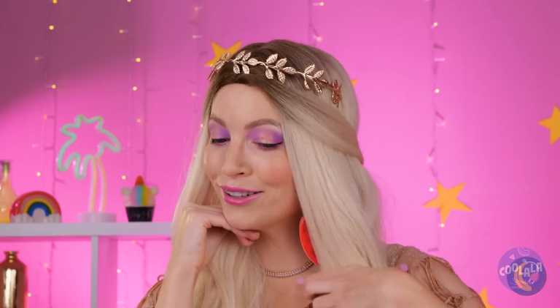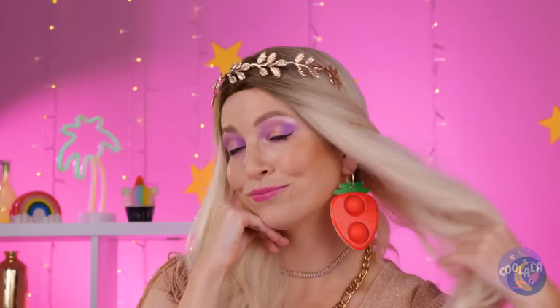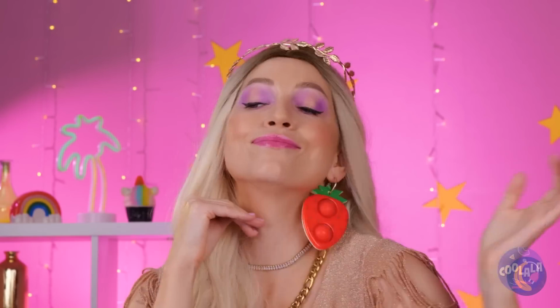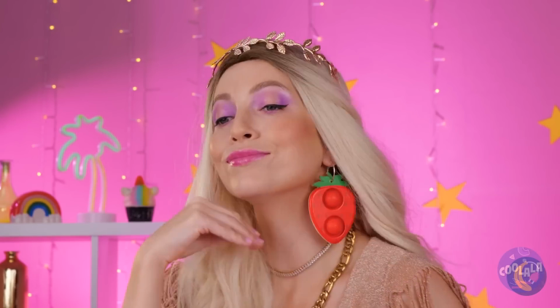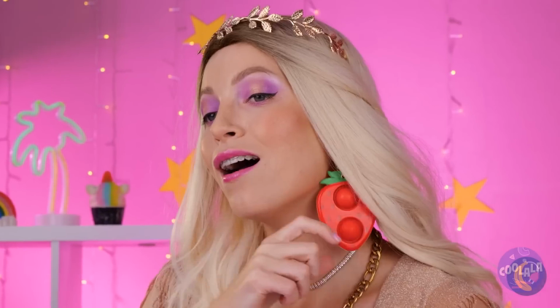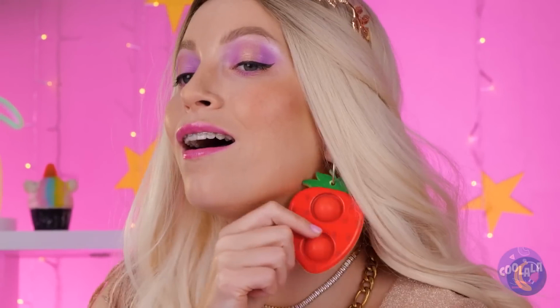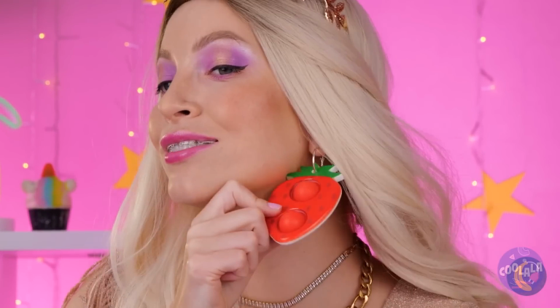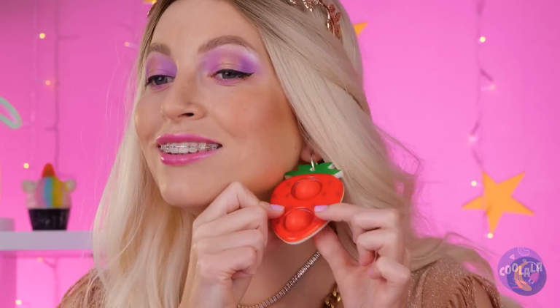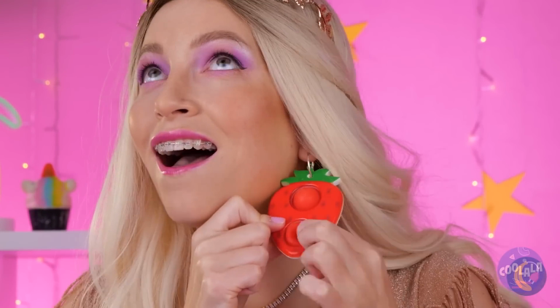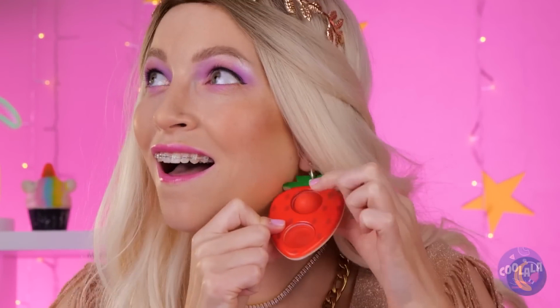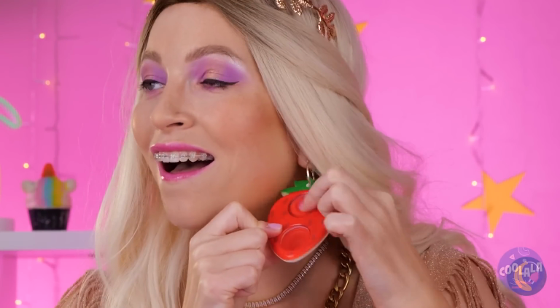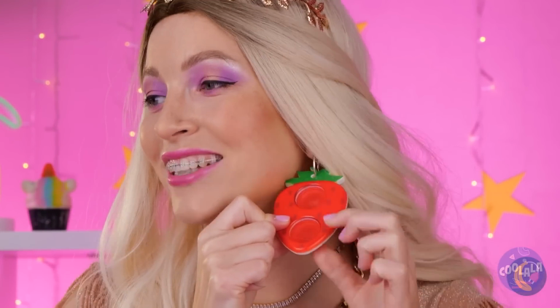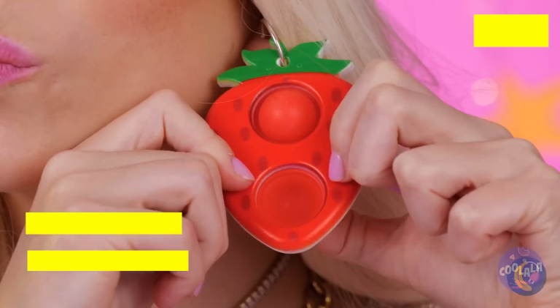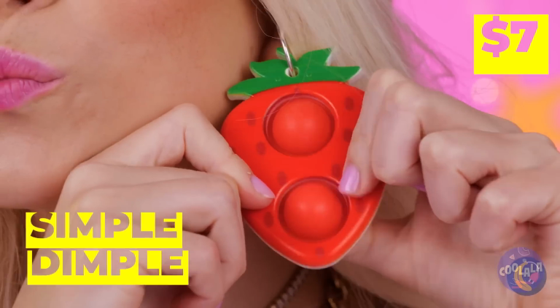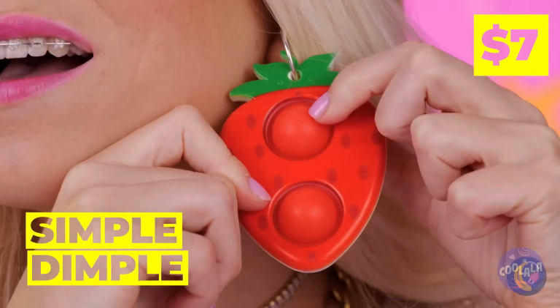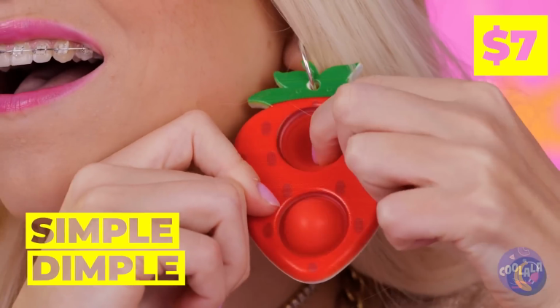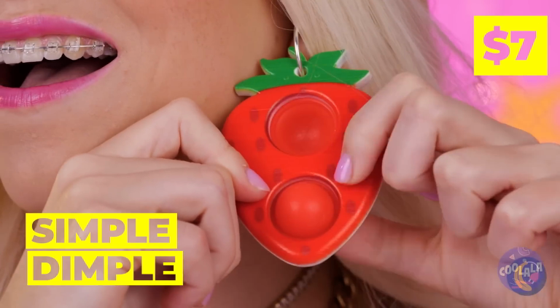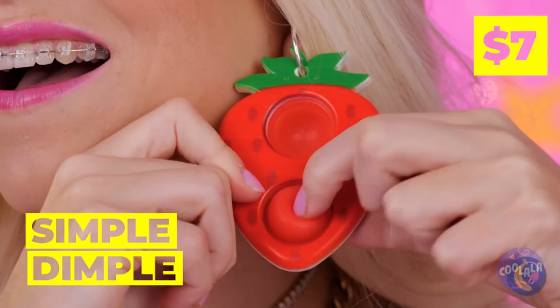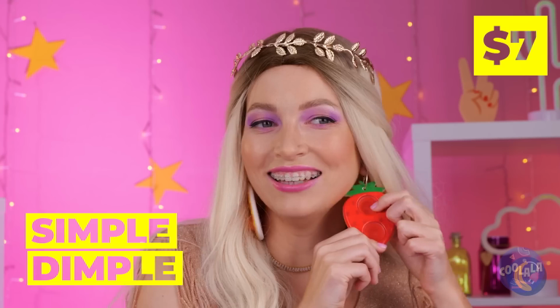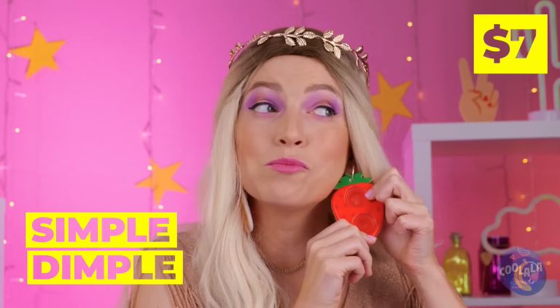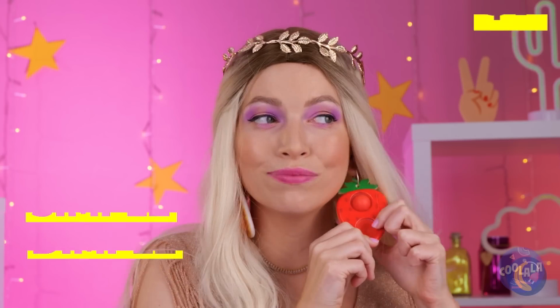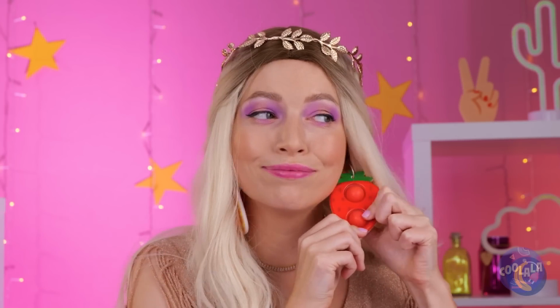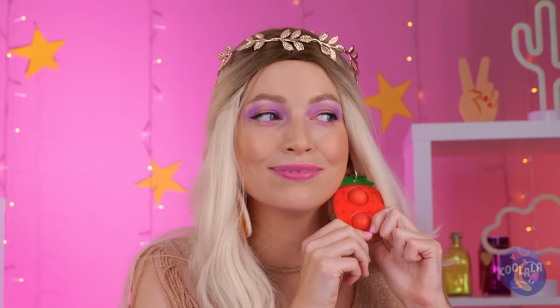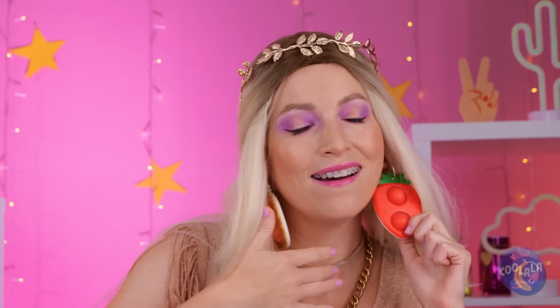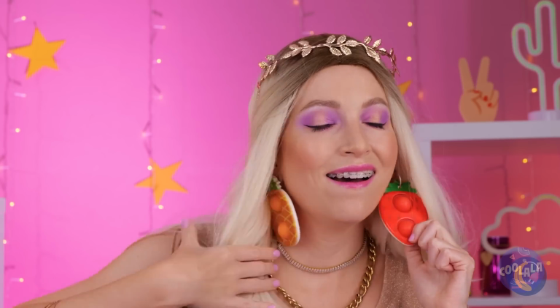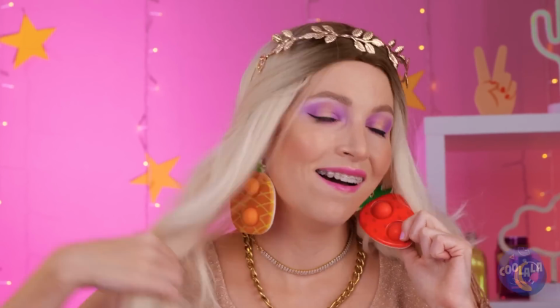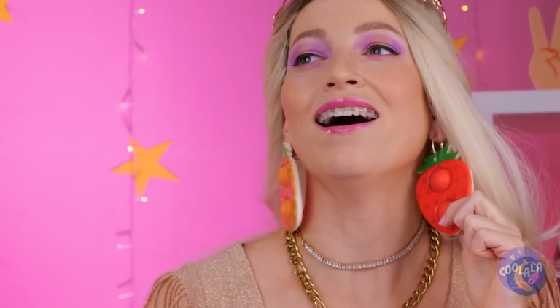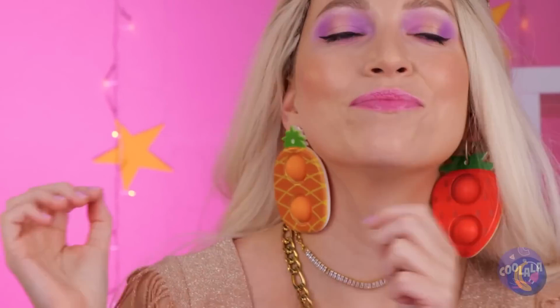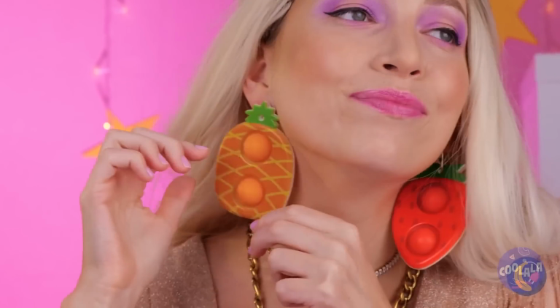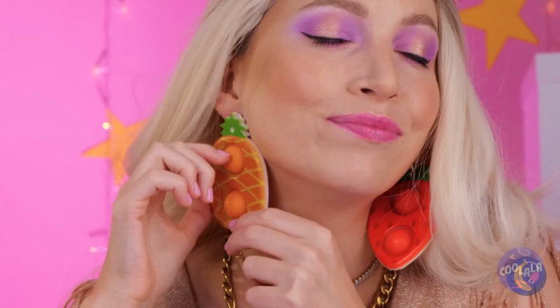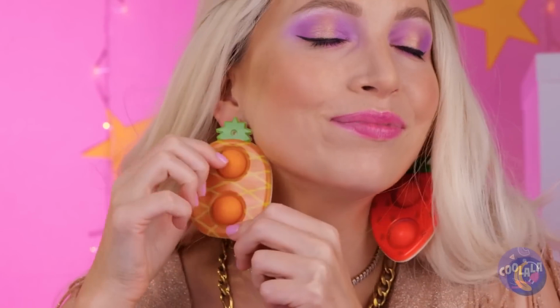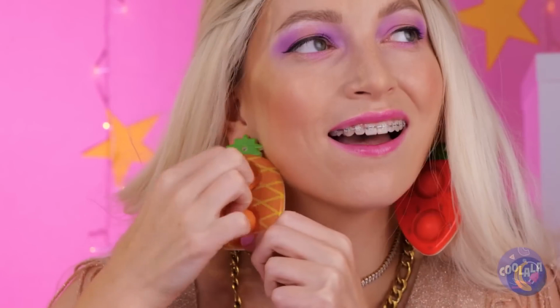Talk about fashion with function. The earring has buttons all ready for popping, and she's got one for each ear too.